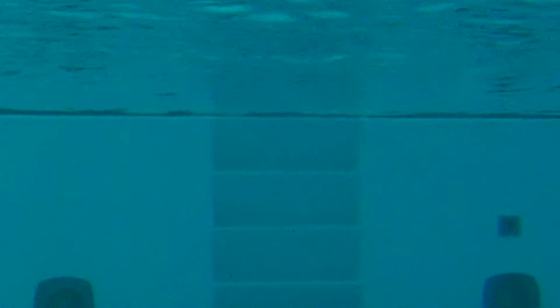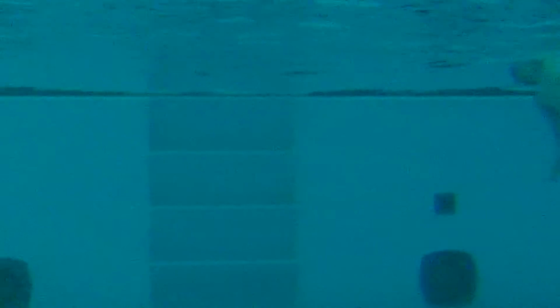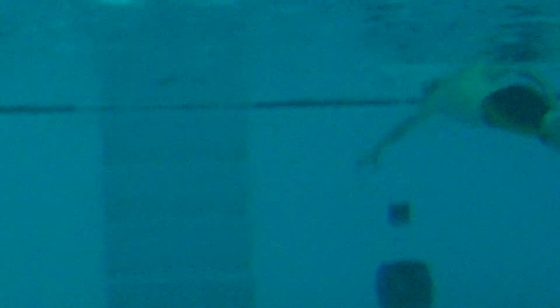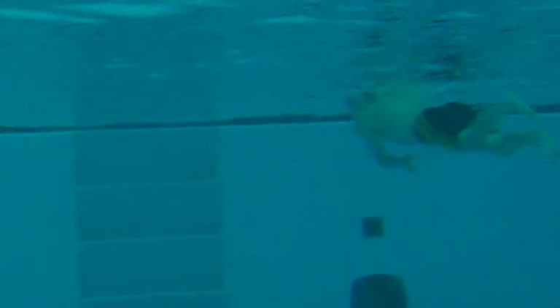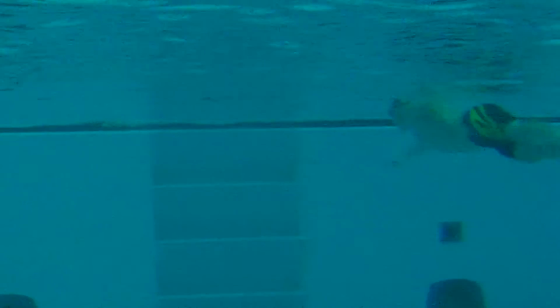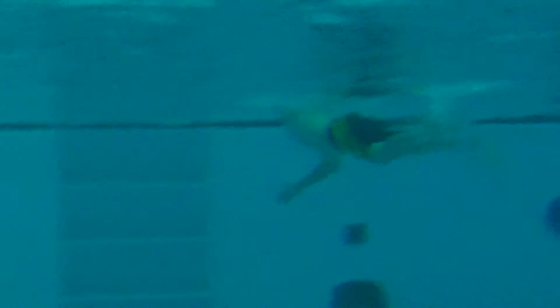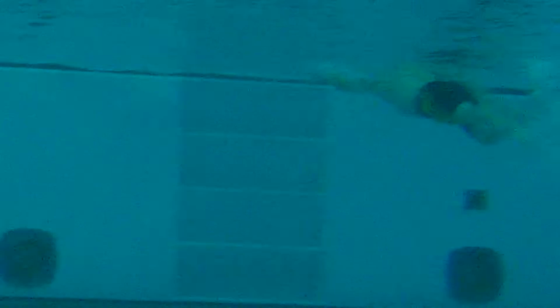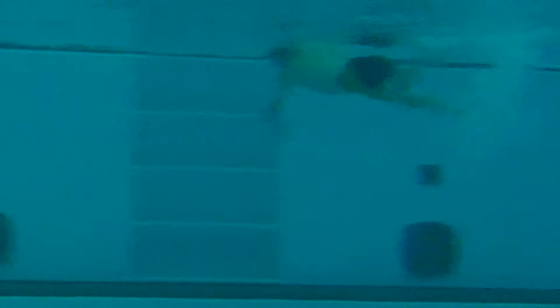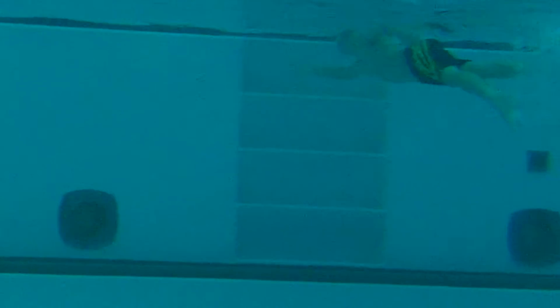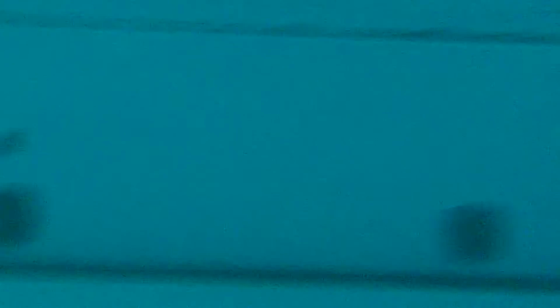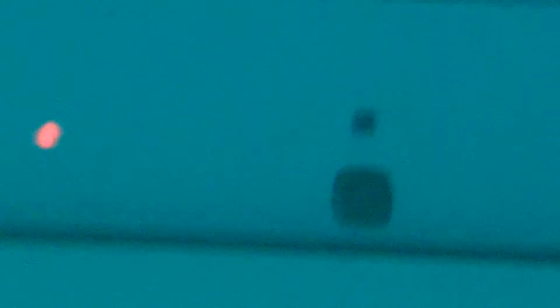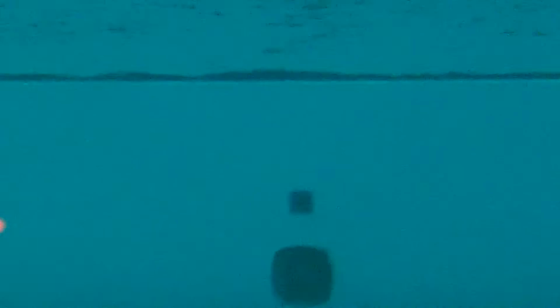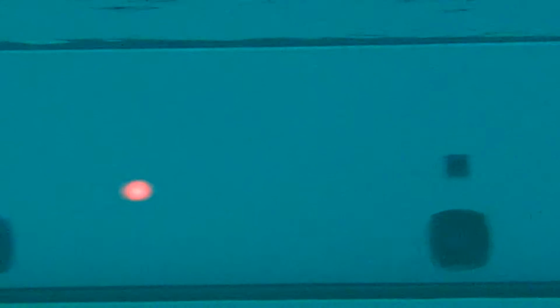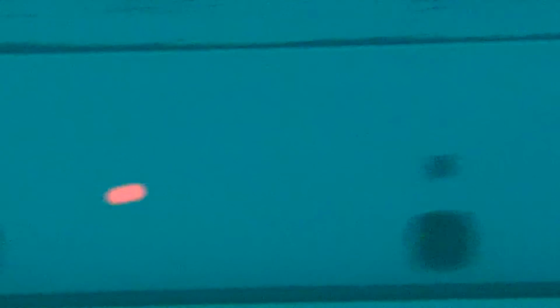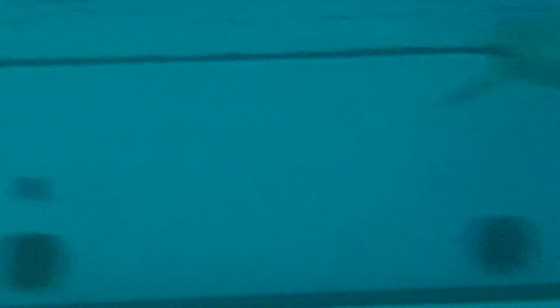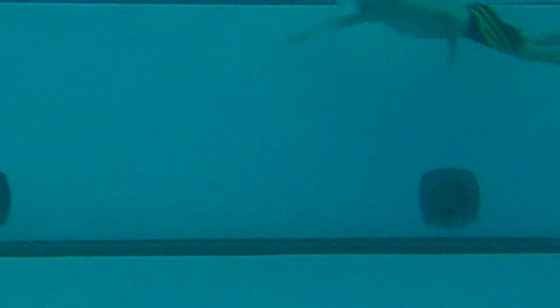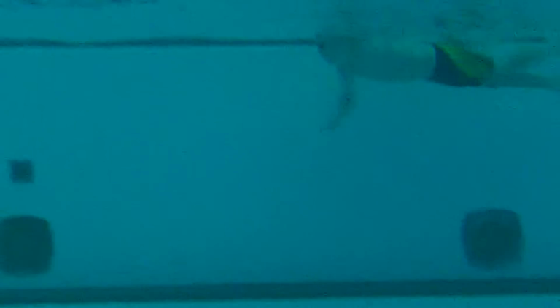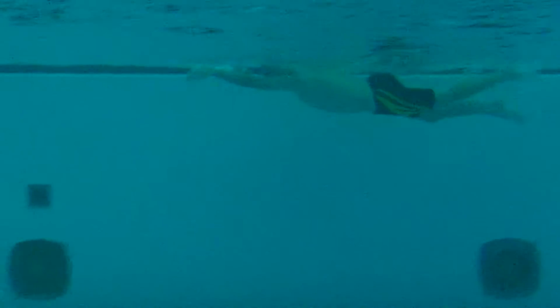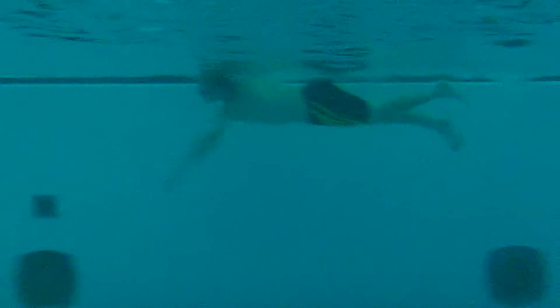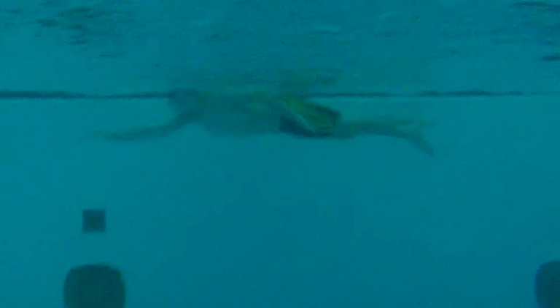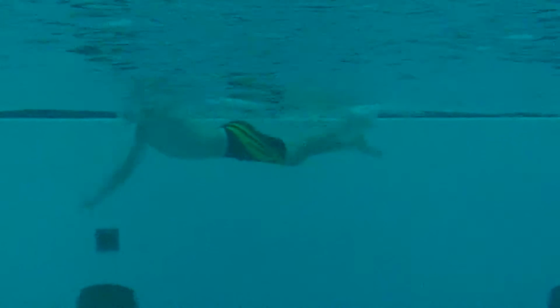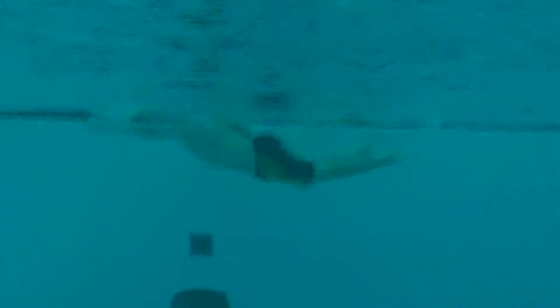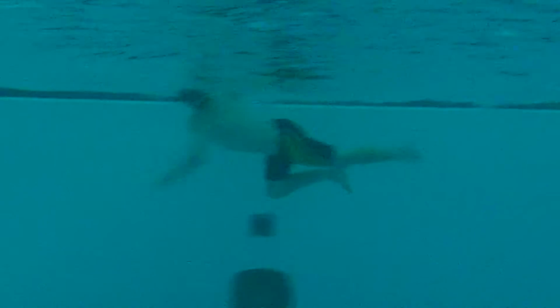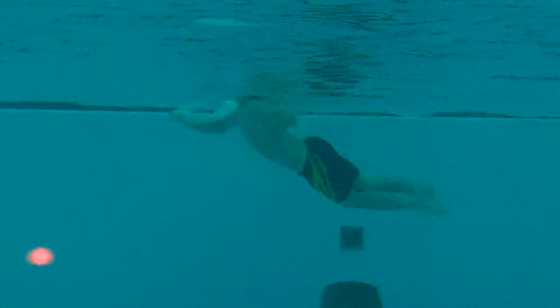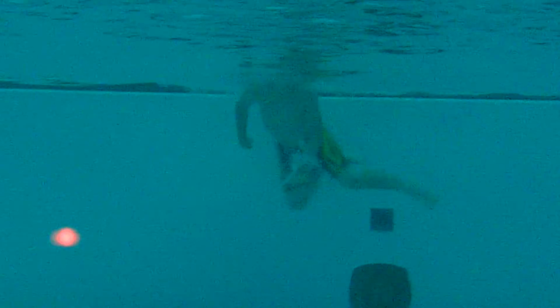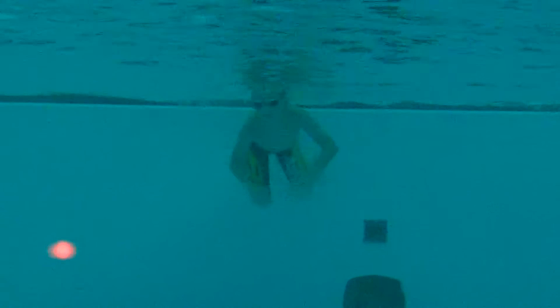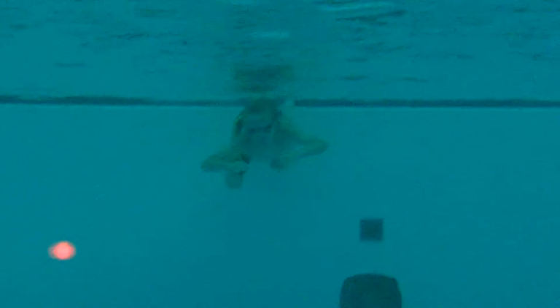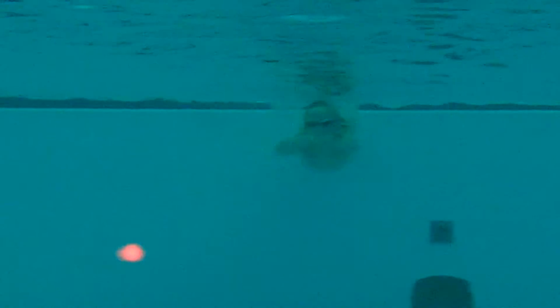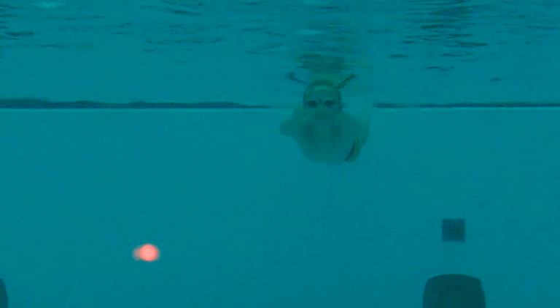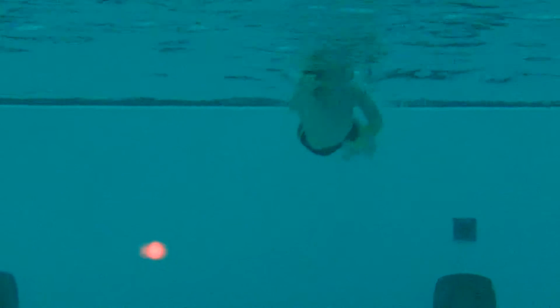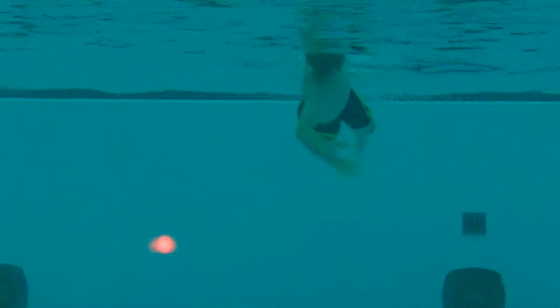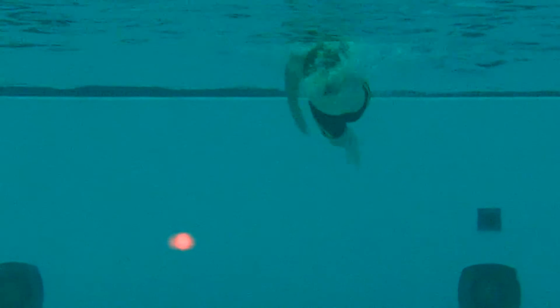A crossover kick is when the ankles go over the top of one another. Typically what it does is it helps the body rotate — it helps you twist — but then the kick is not propulsive. It's too busy helping the body twist.